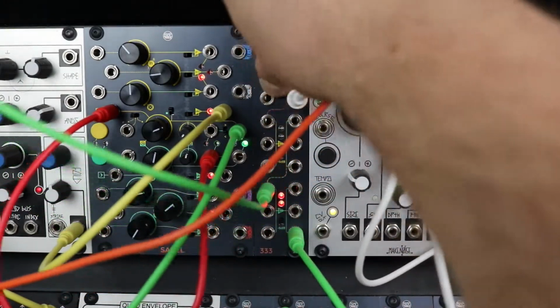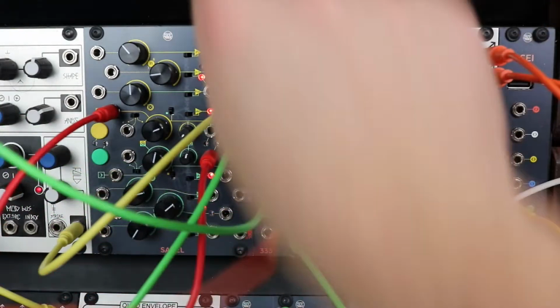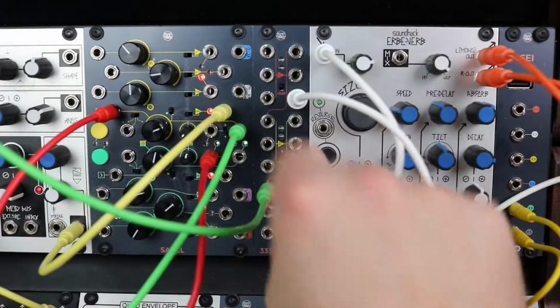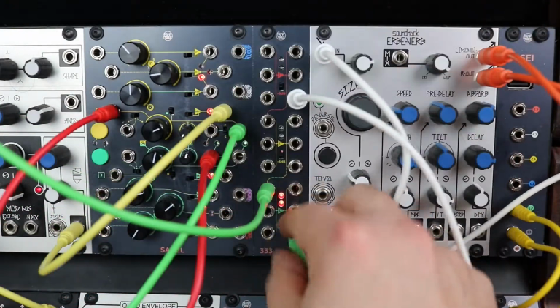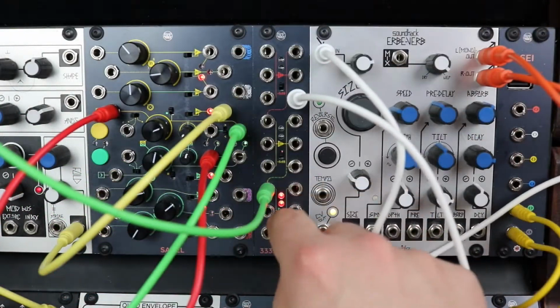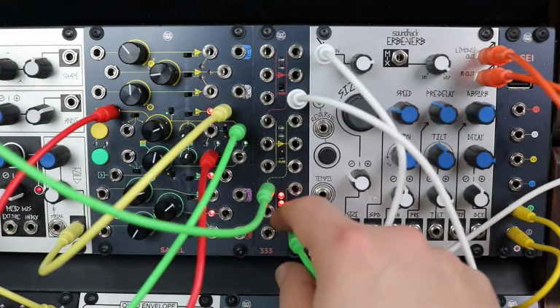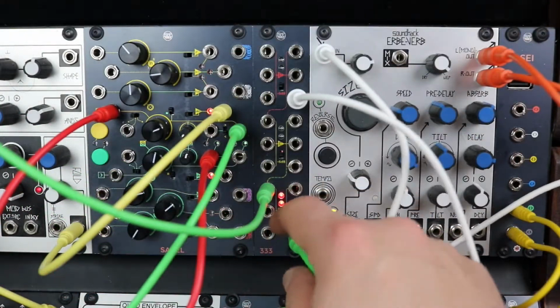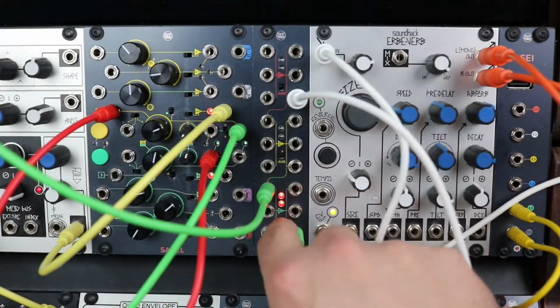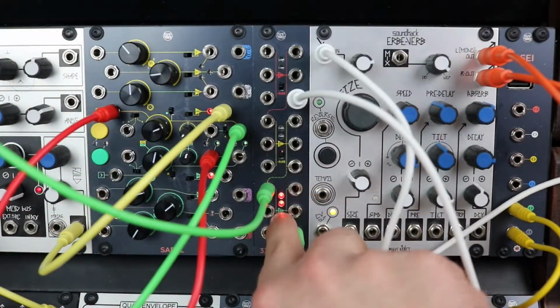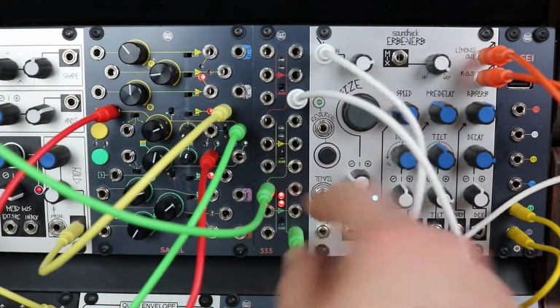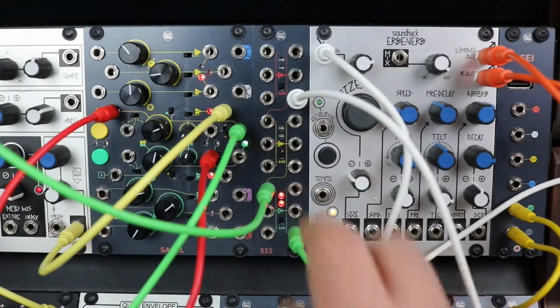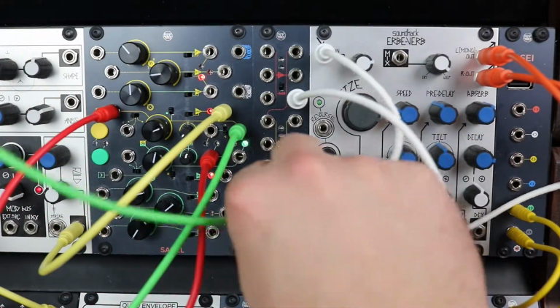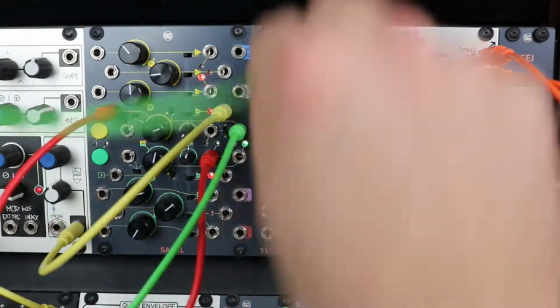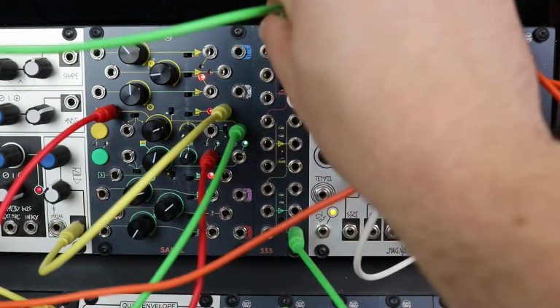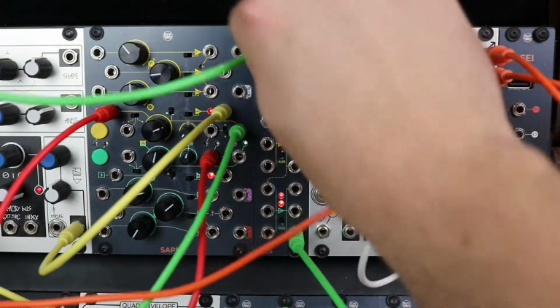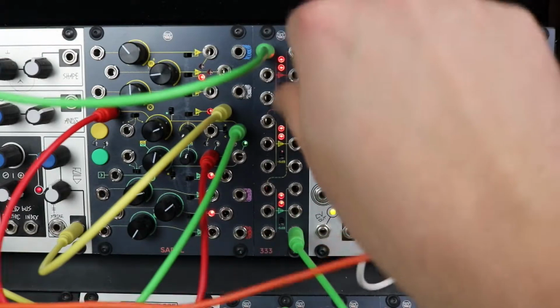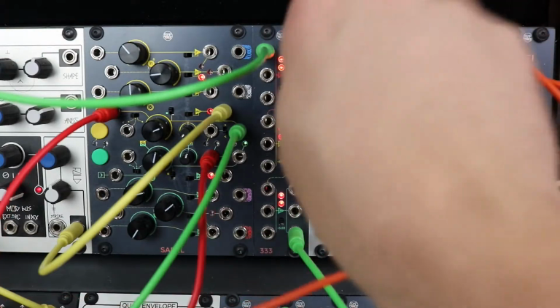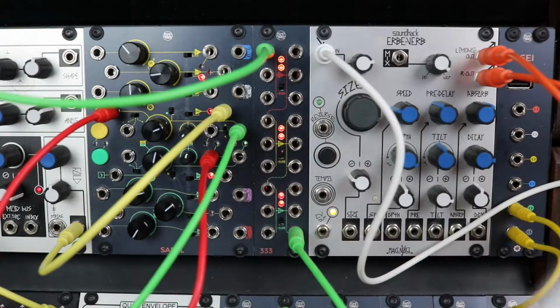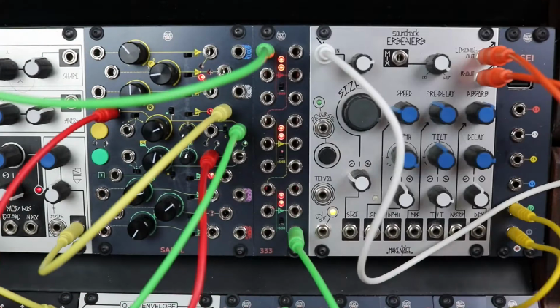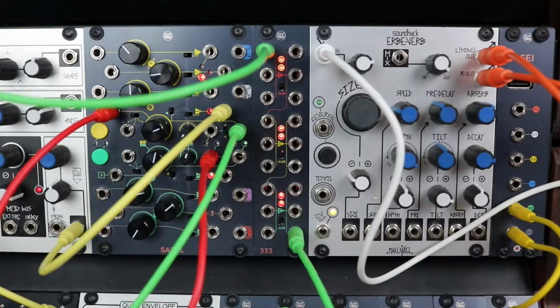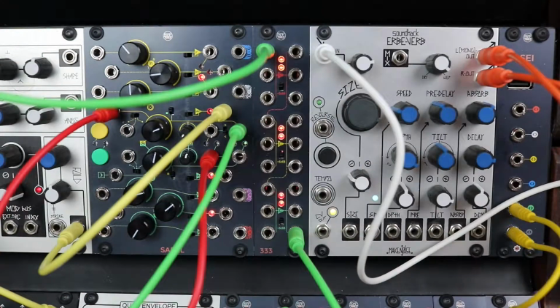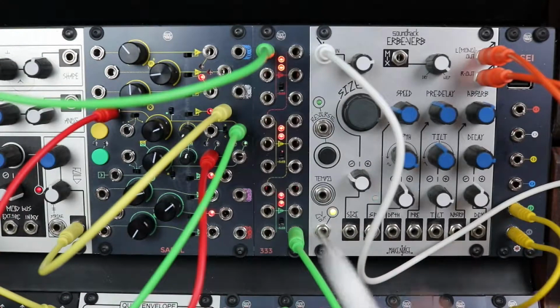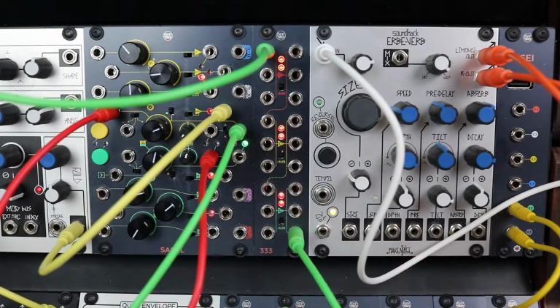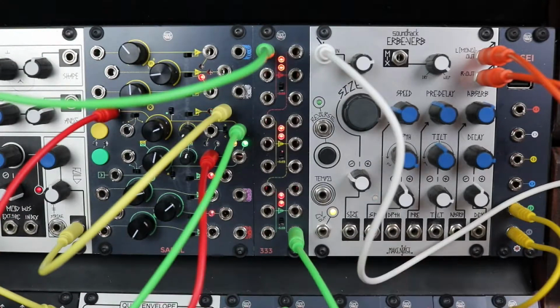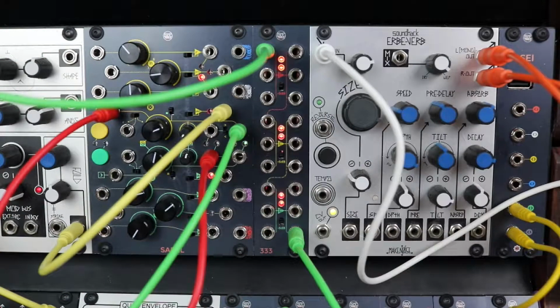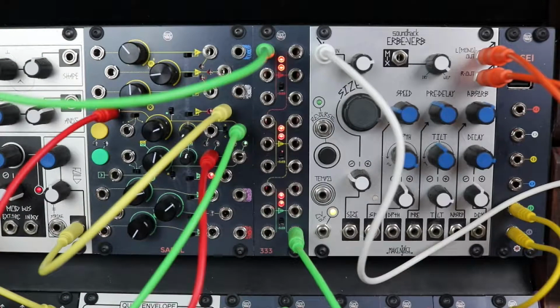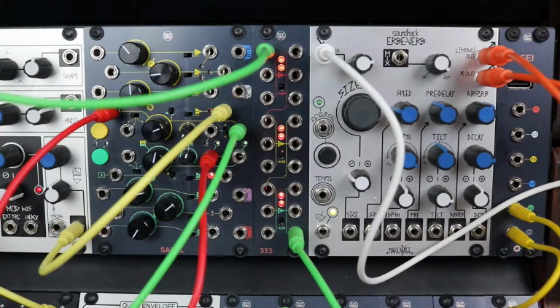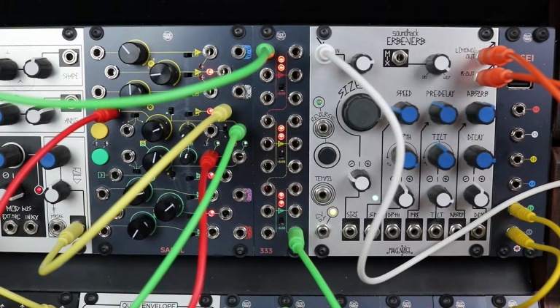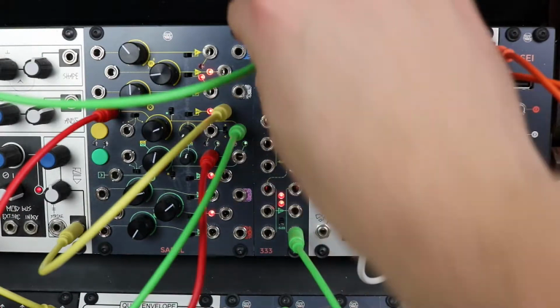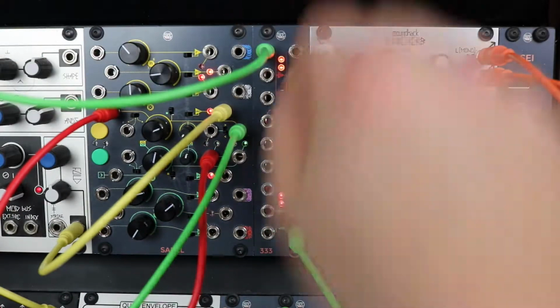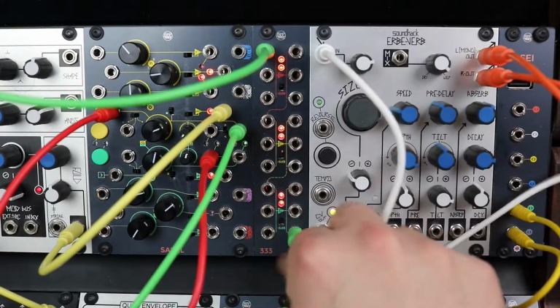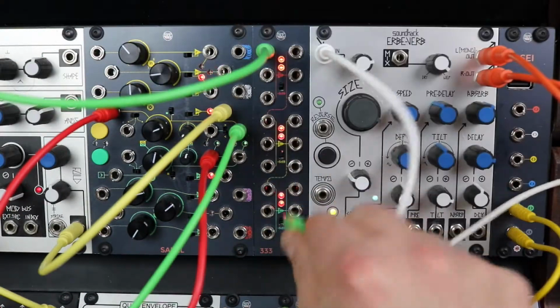Red and yellow outputs are also normalled to the first jack socket of the yellow and green inputs. In this way, this module can also work as a 1-to-9 buffer multiple.